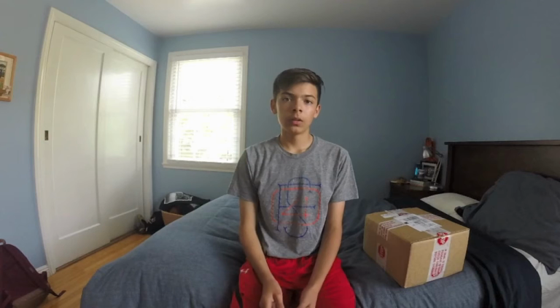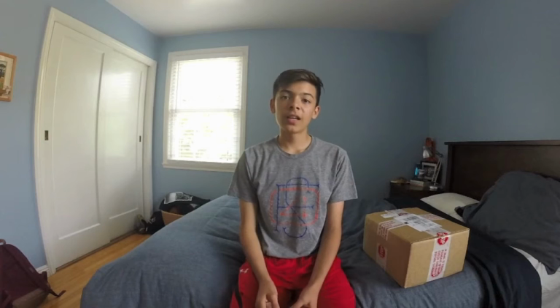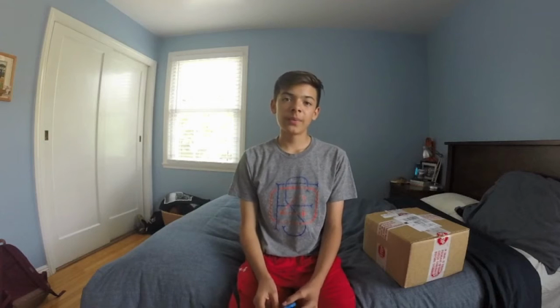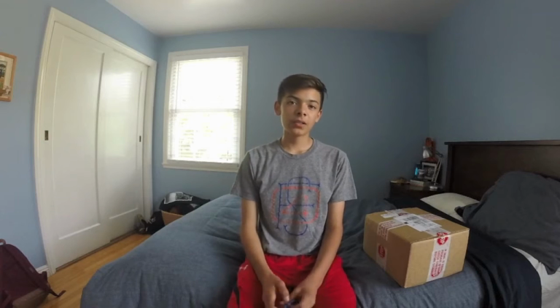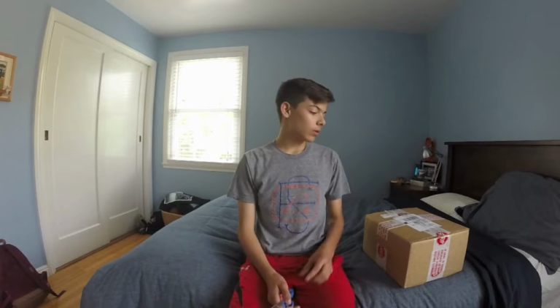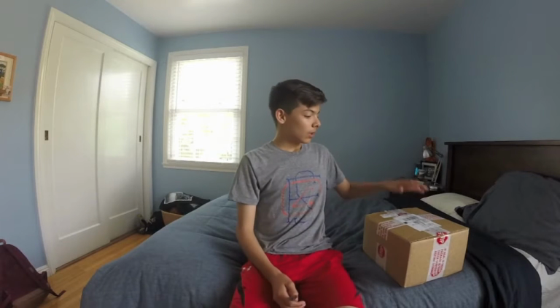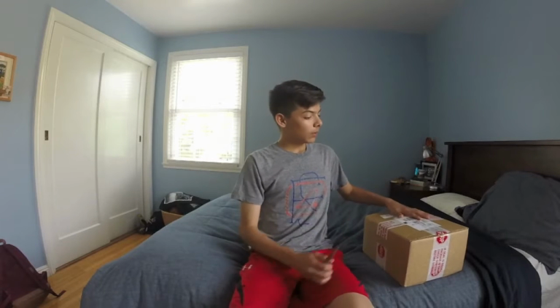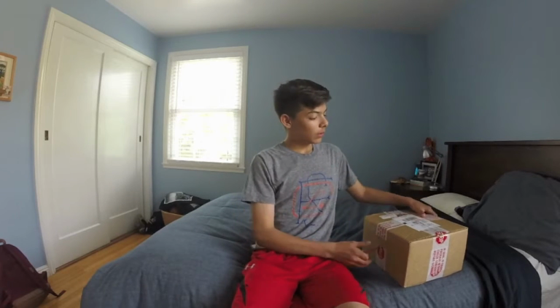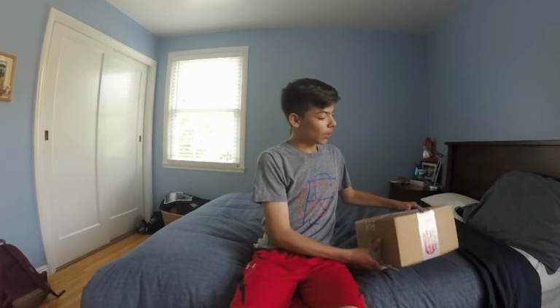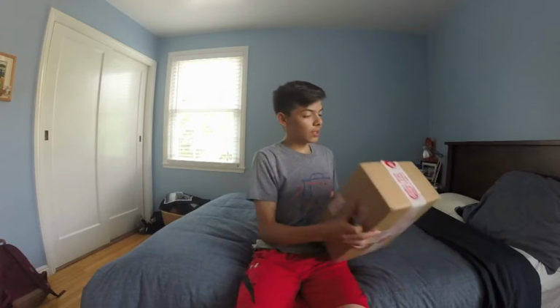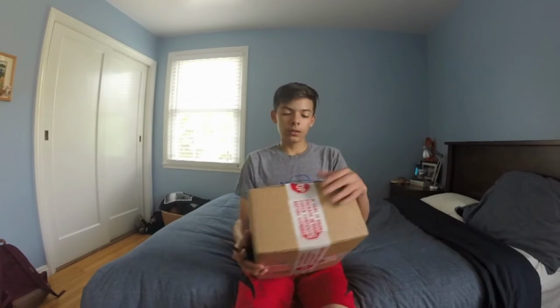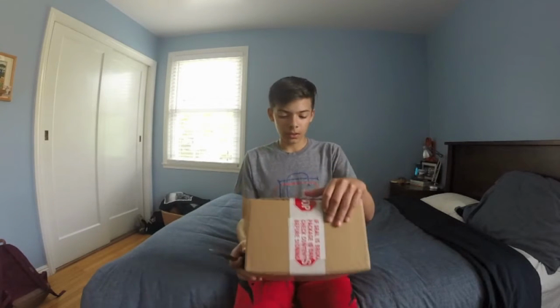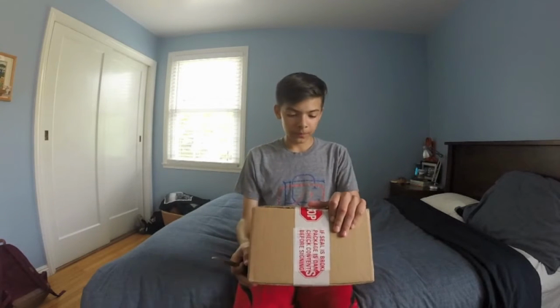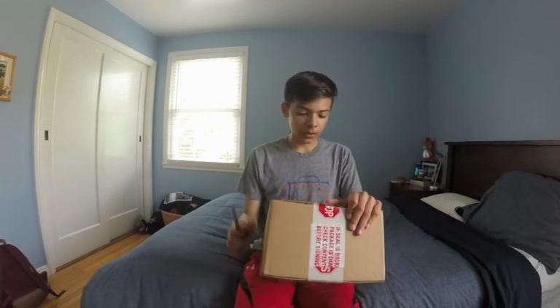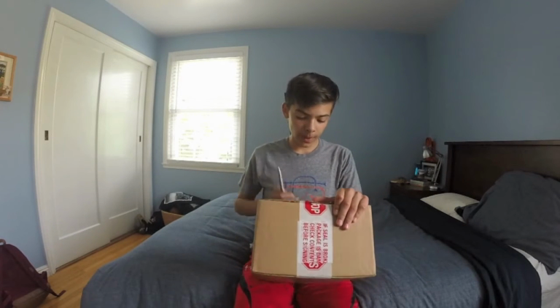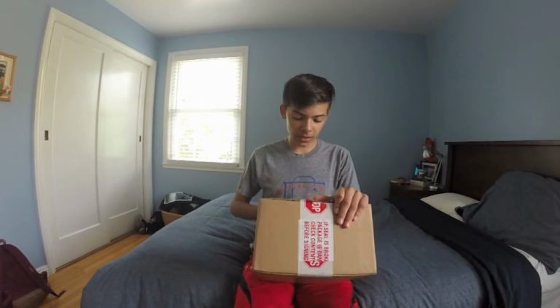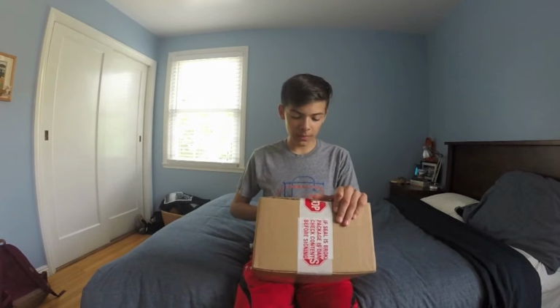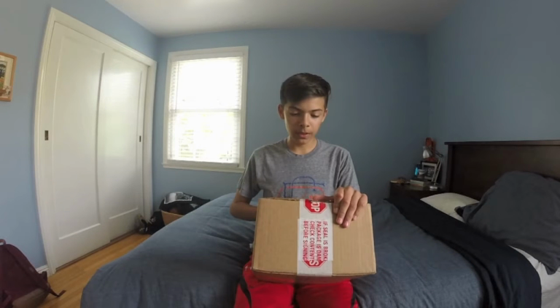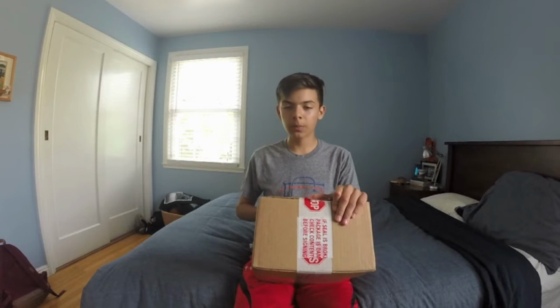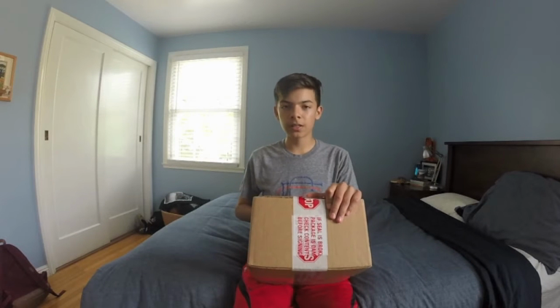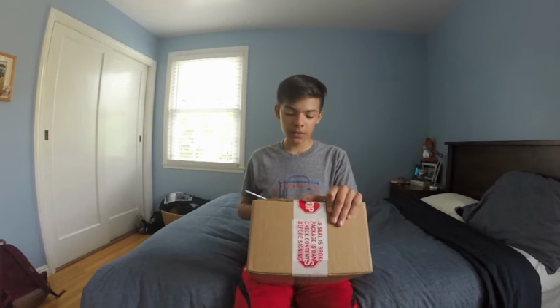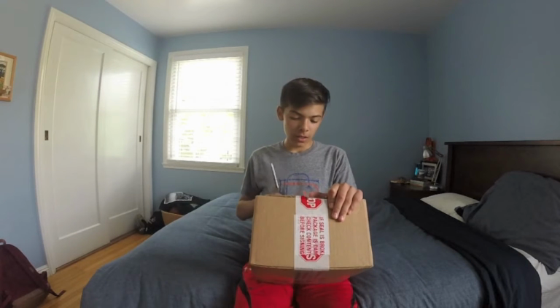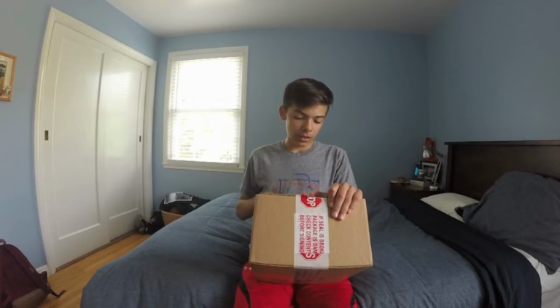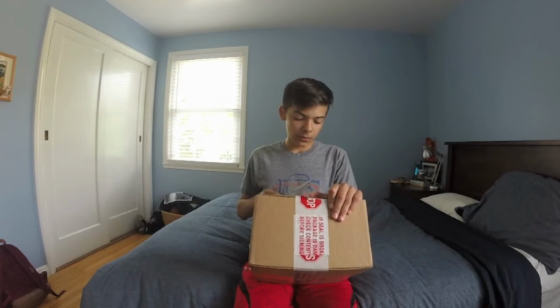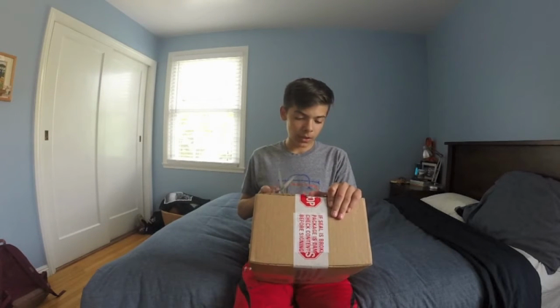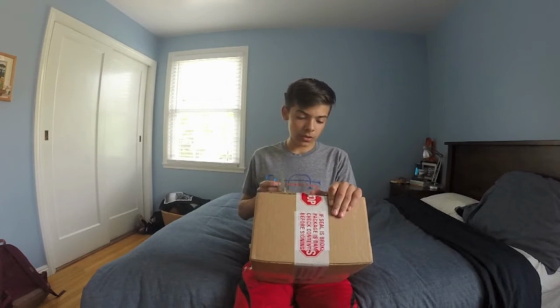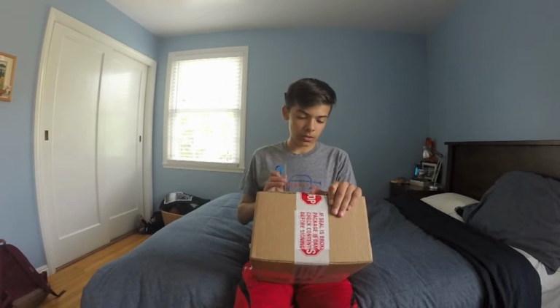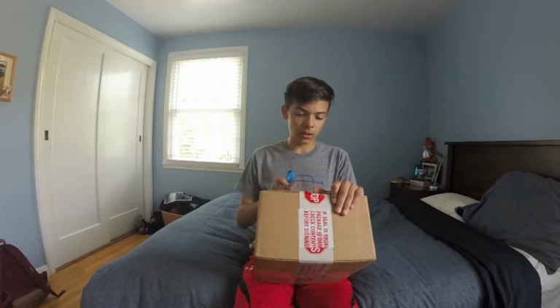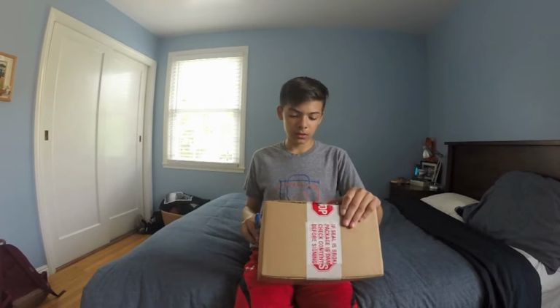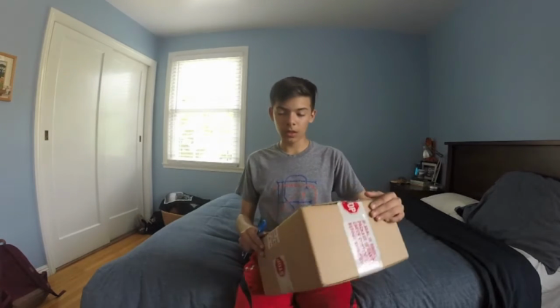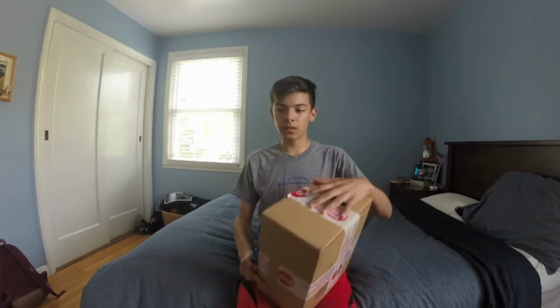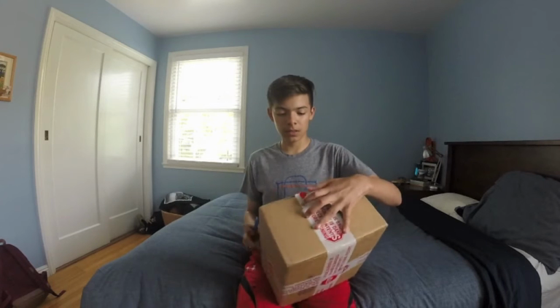Hey guys, I'm back. I'm going to be unboxing a package that came in the mail a couple days ago. It's from Hundreds, and yeah, let's see what's inside.